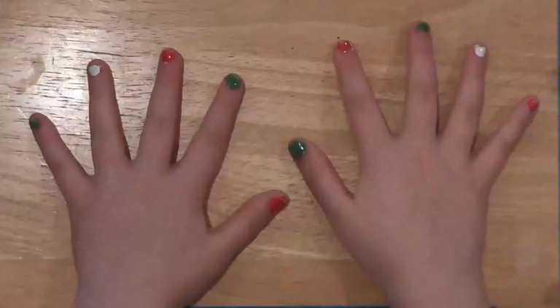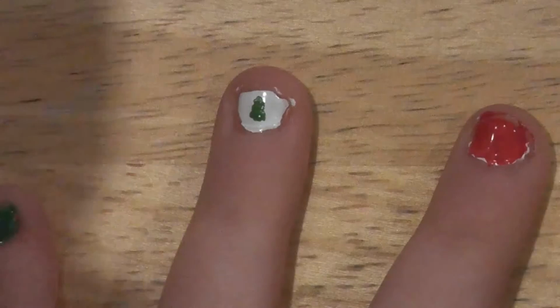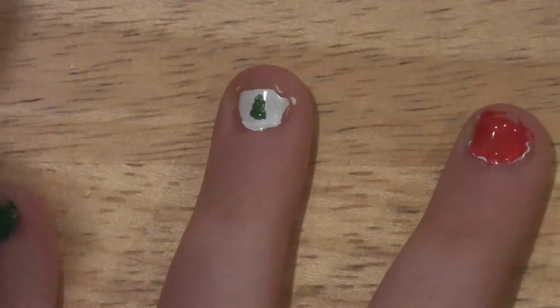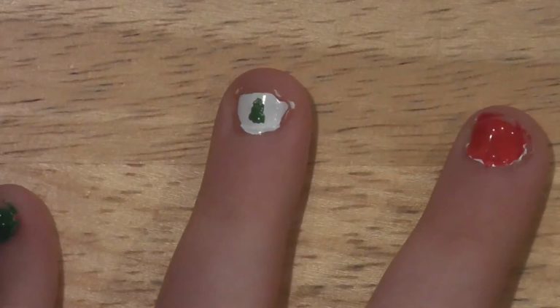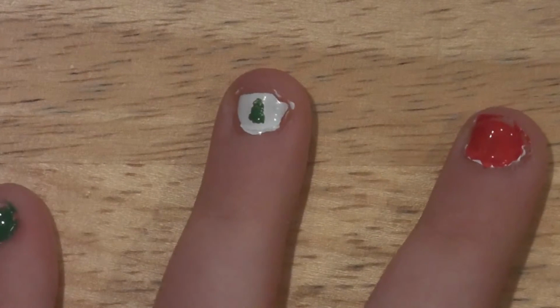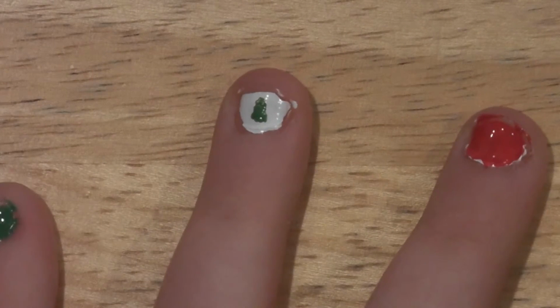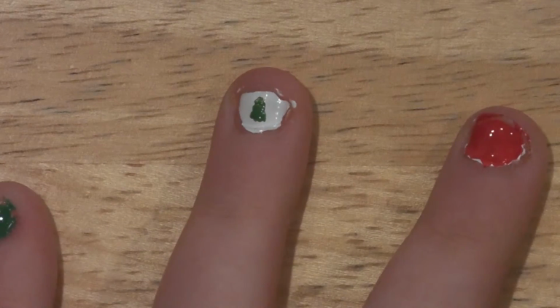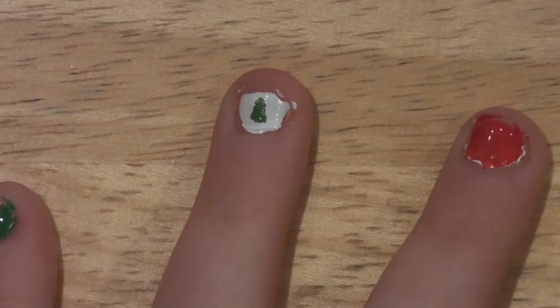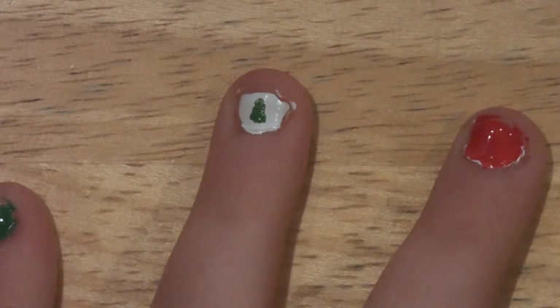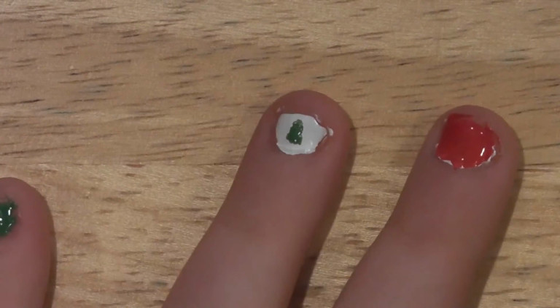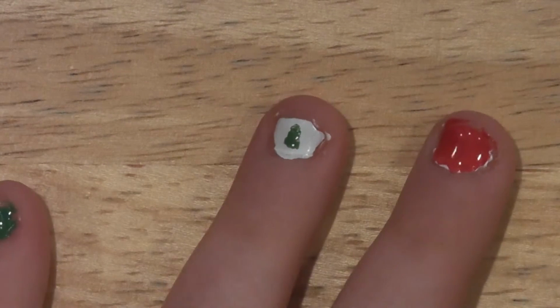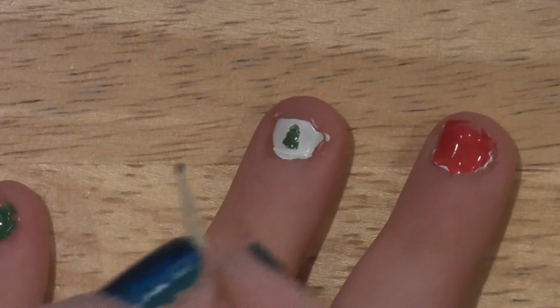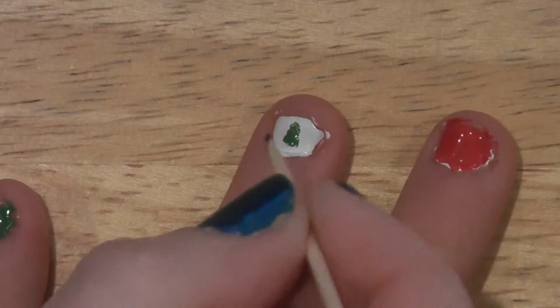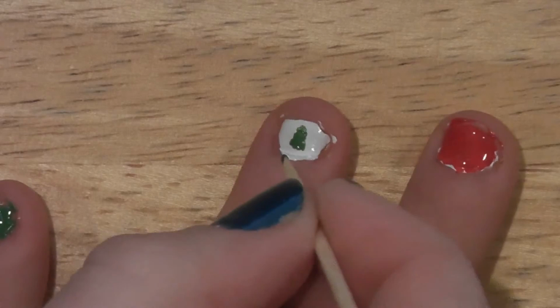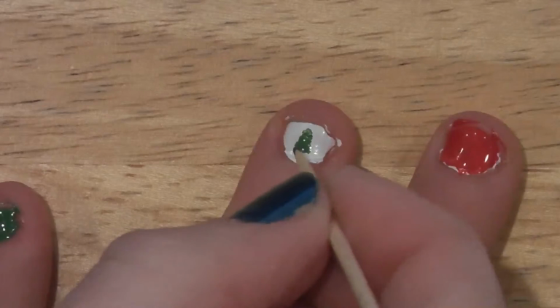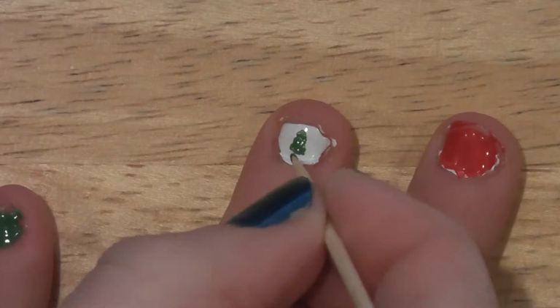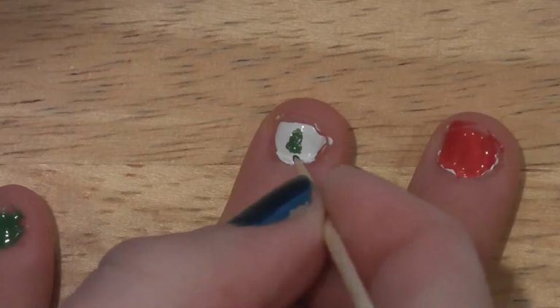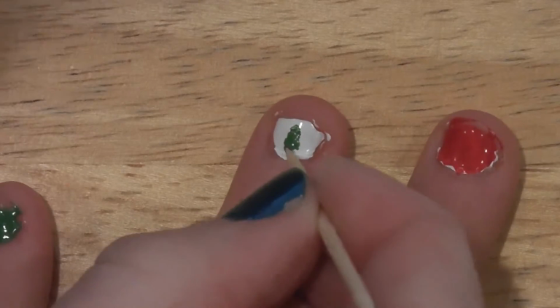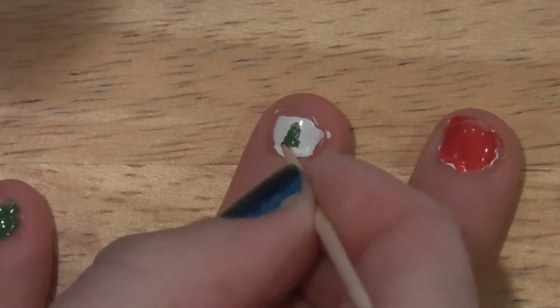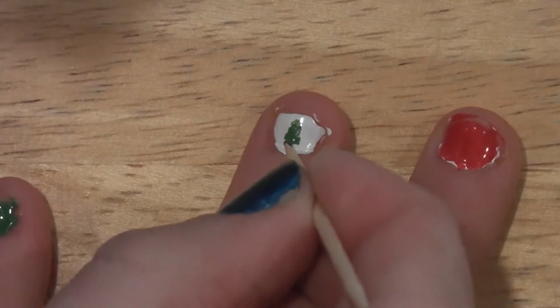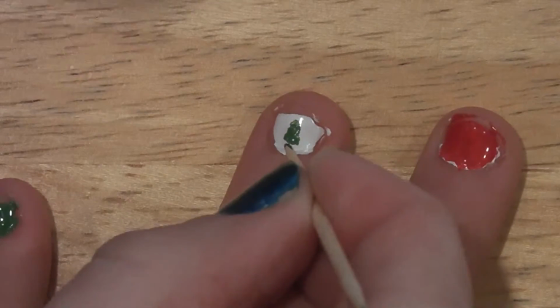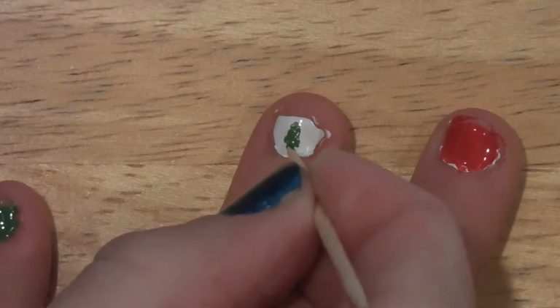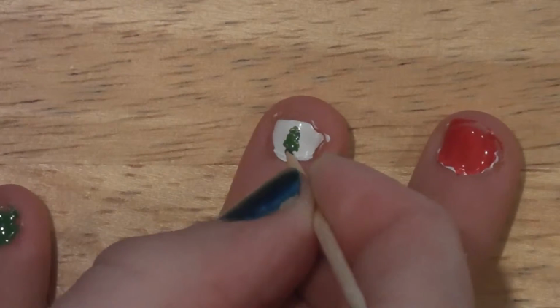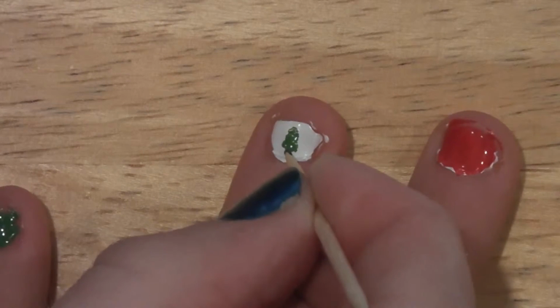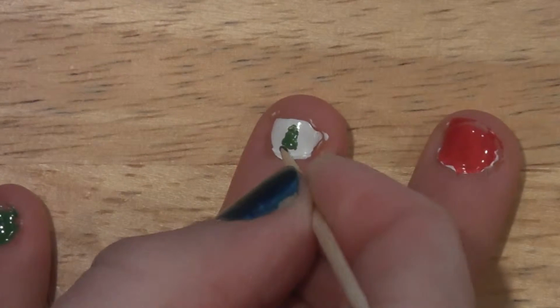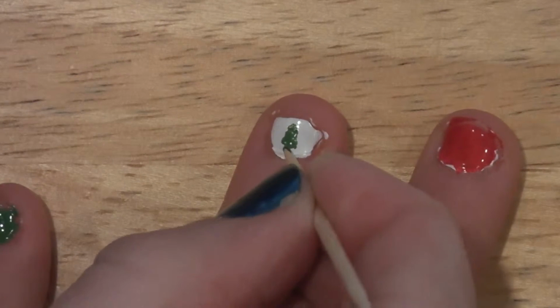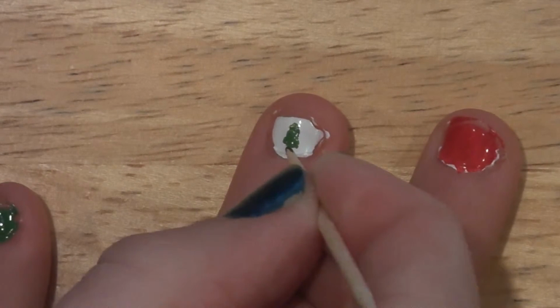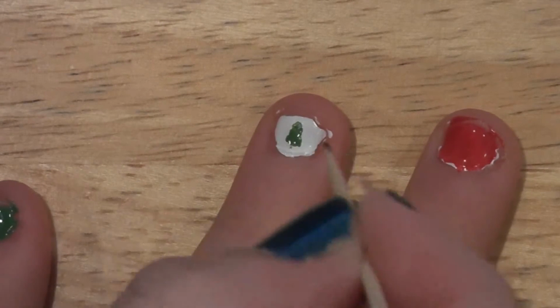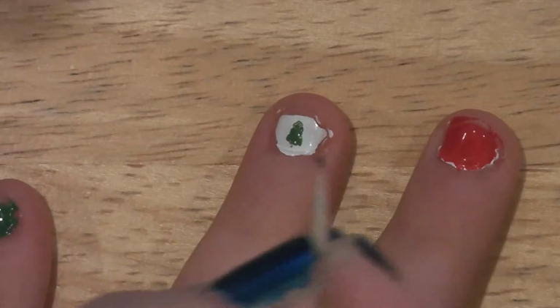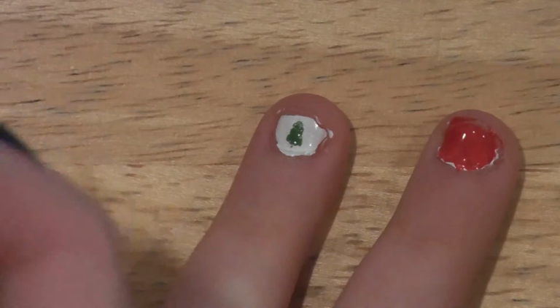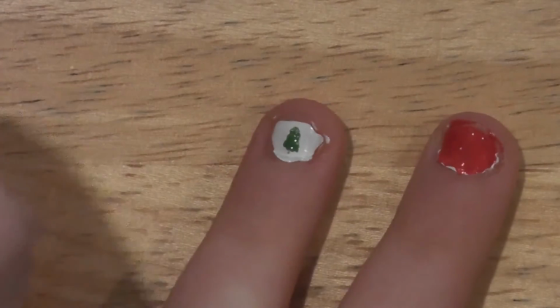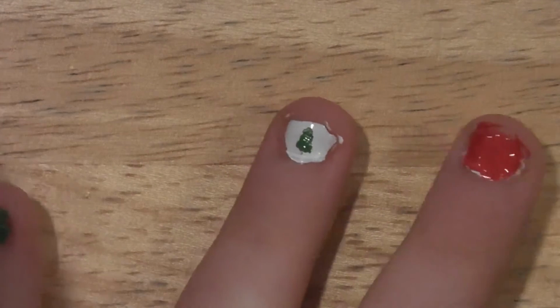And then for the trunk, I'll take the toothpick, dip it in some brown nail polish, and just draw a small little trunk on.